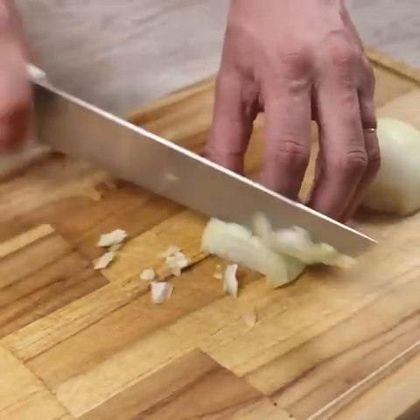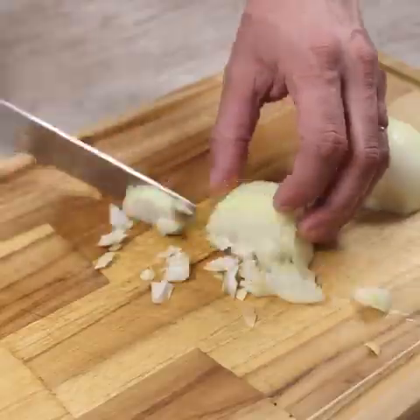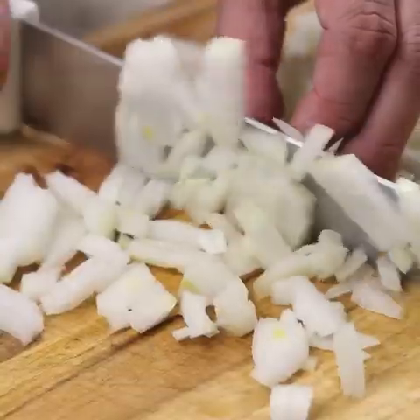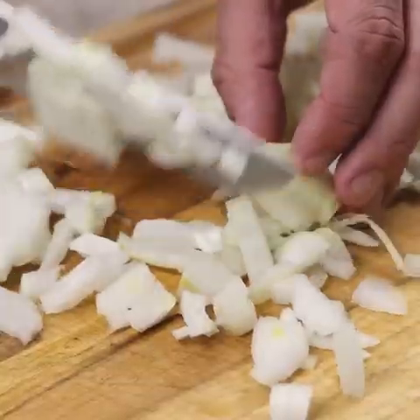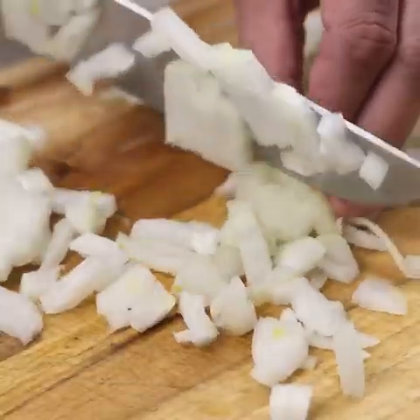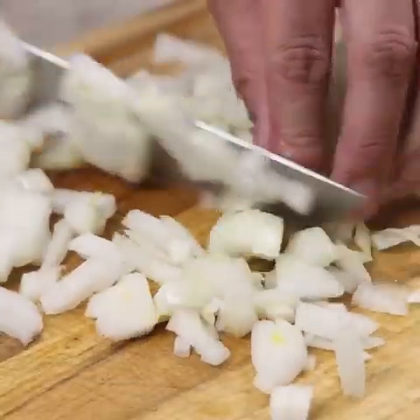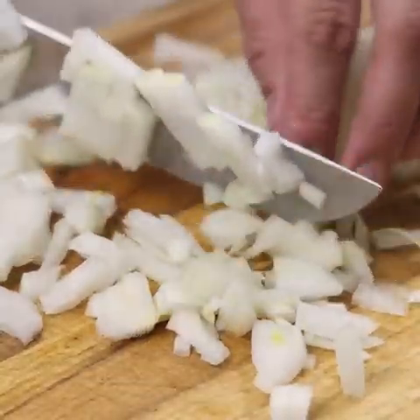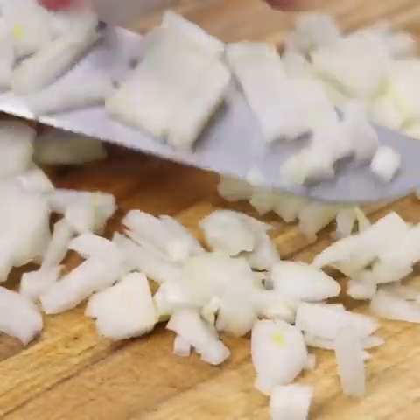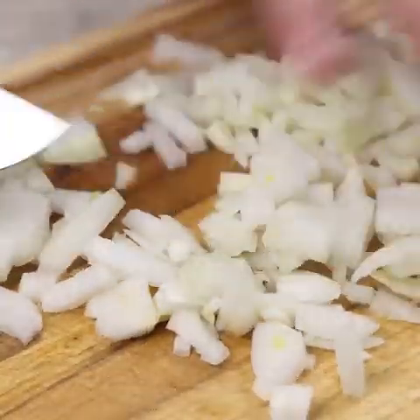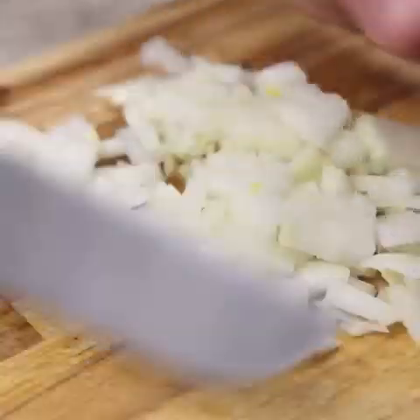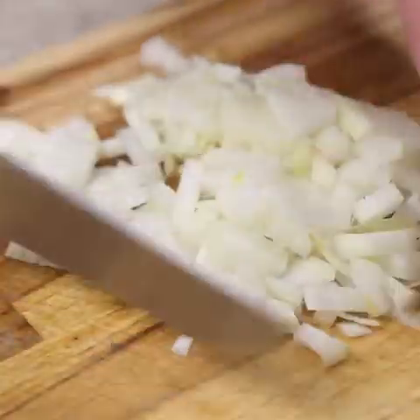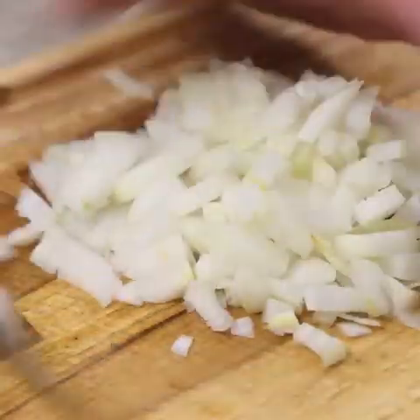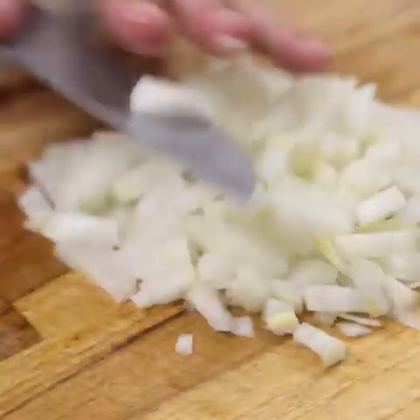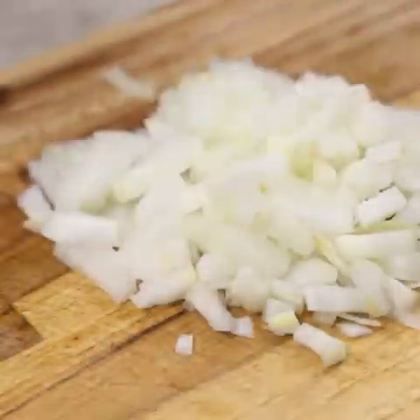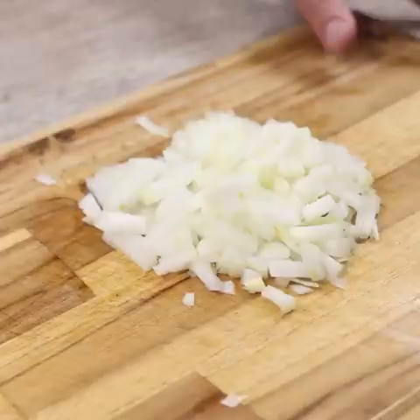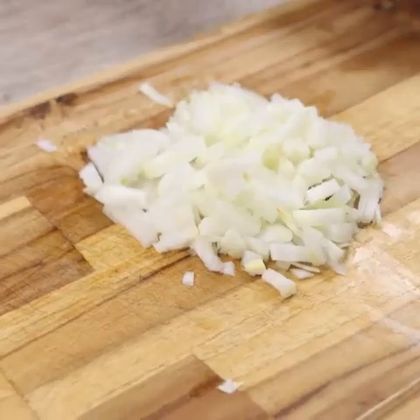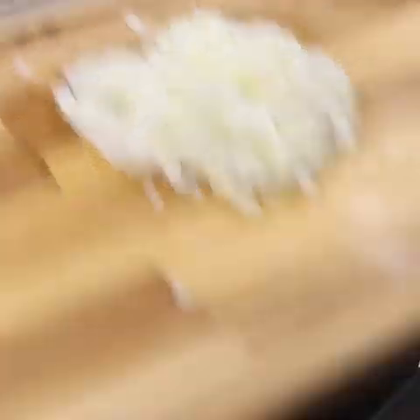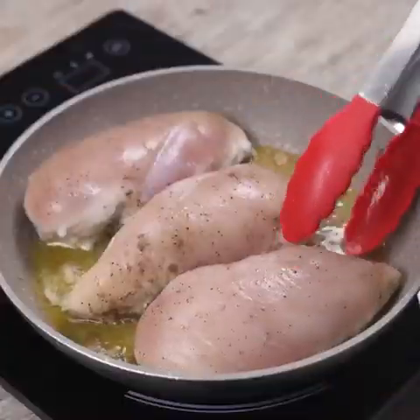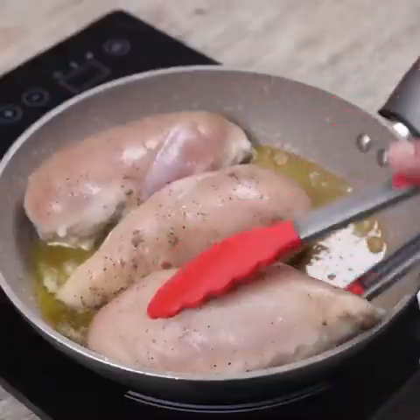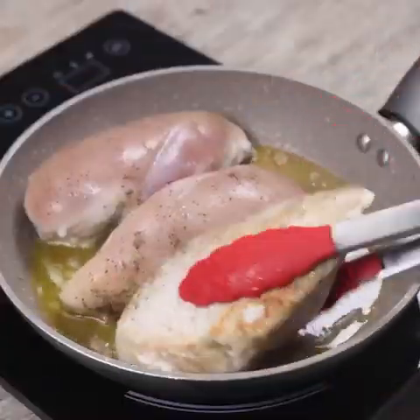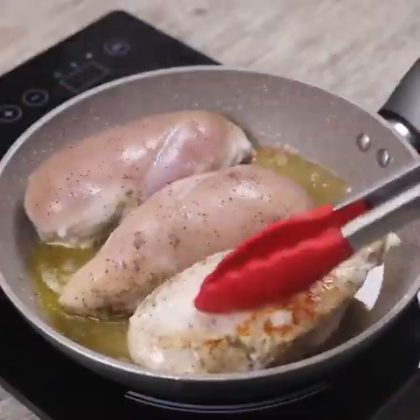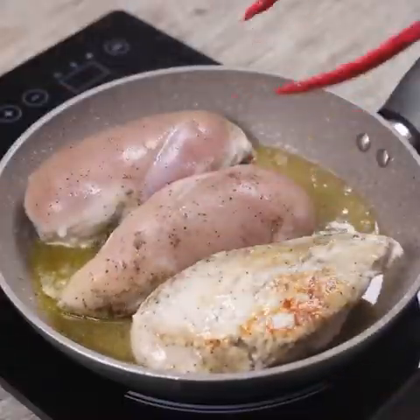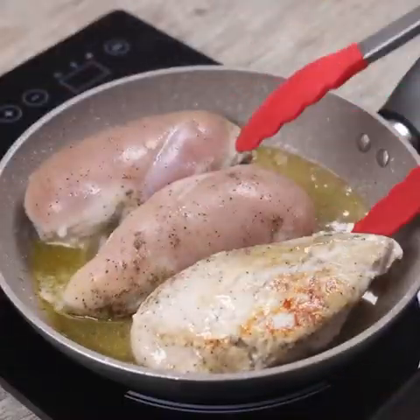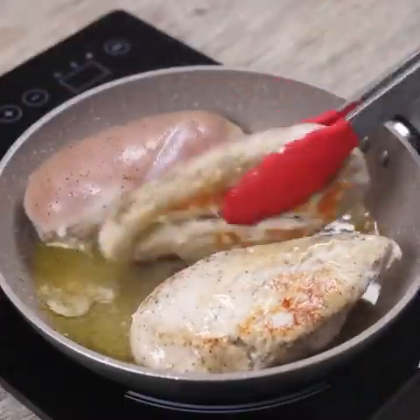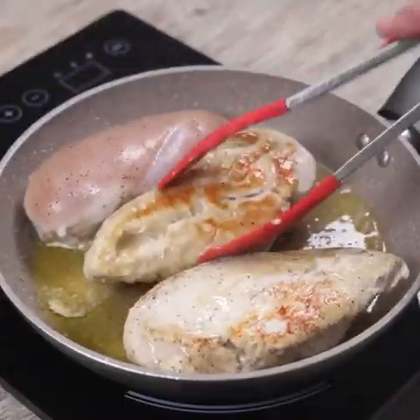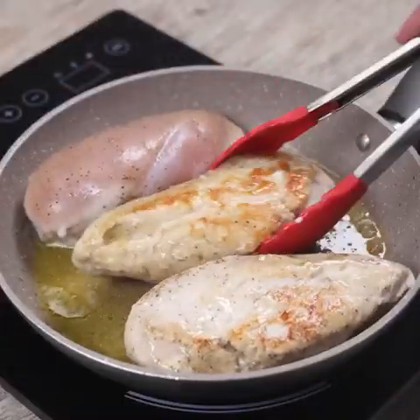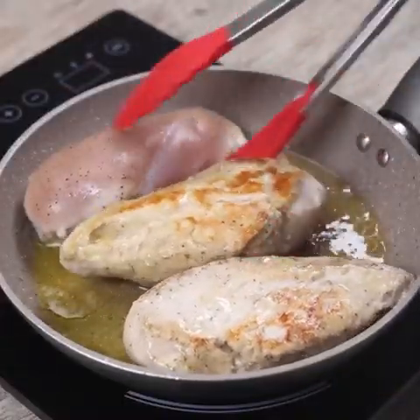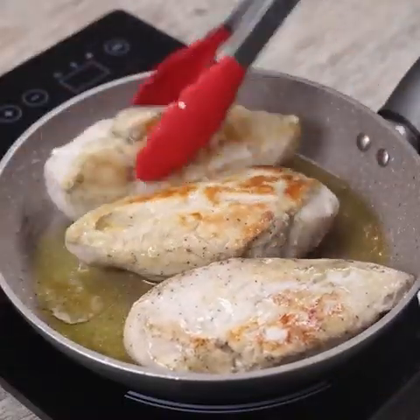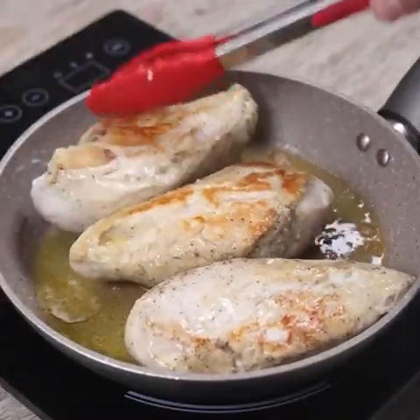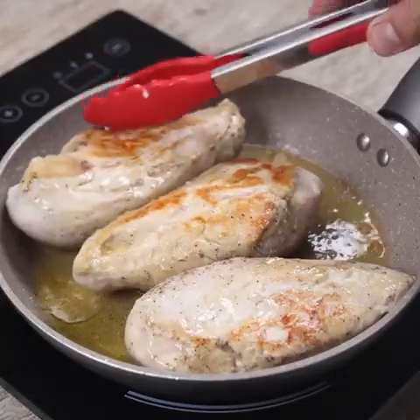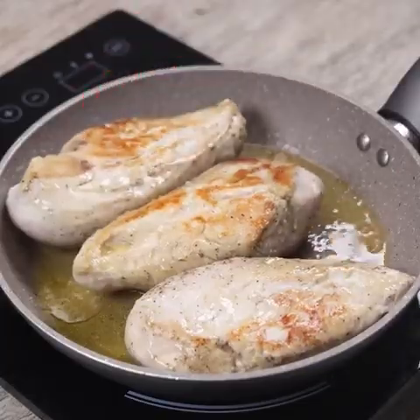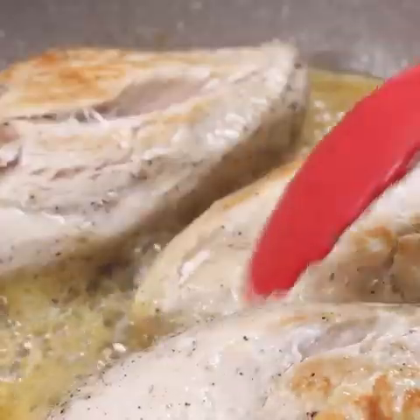Make this chicken recipe at your house and then come back here to tell me what you think — I'm sure you and your whole family will love it. Now I'm going to turn the chicken breasts to fry the other side too, and as I go frying I will keep turning.